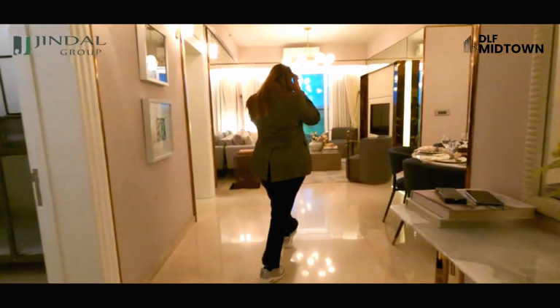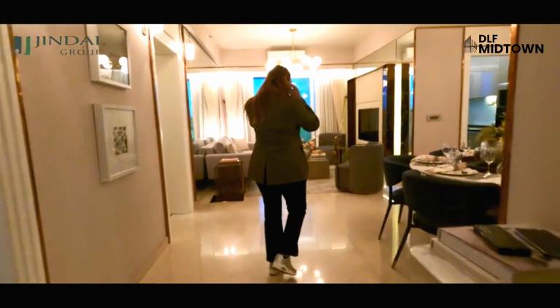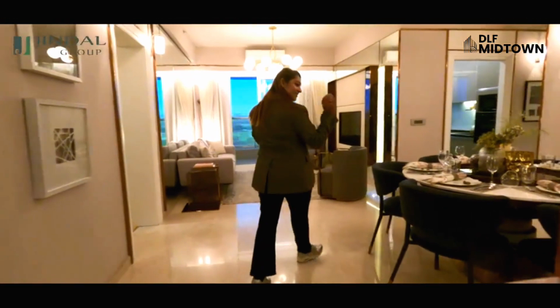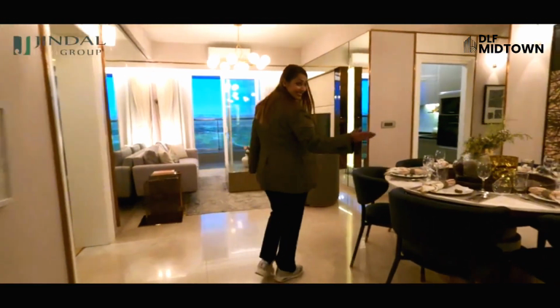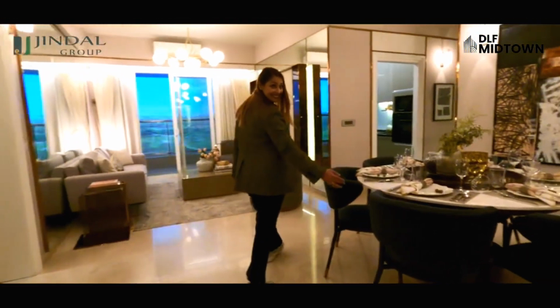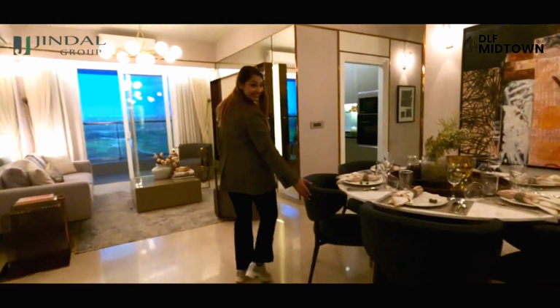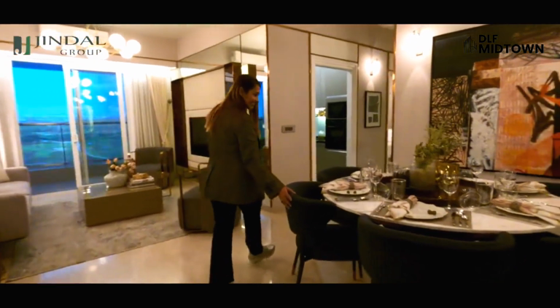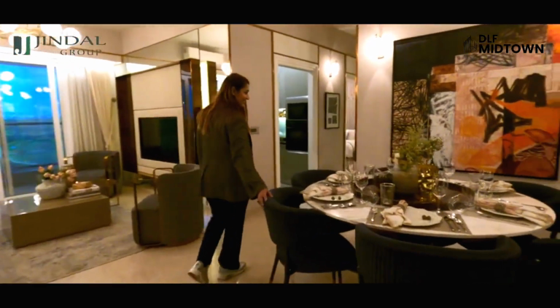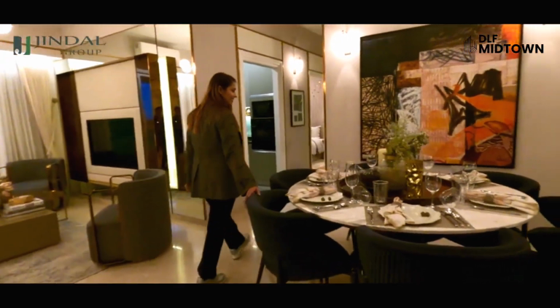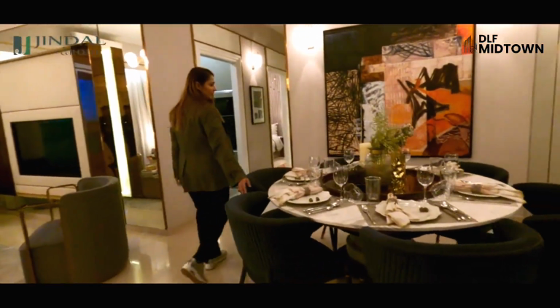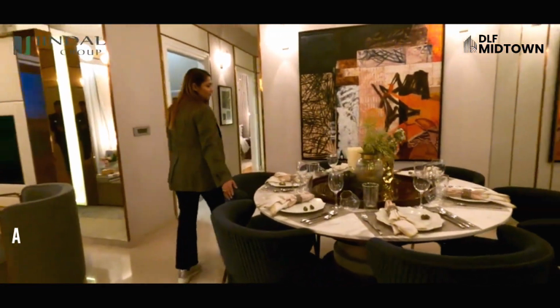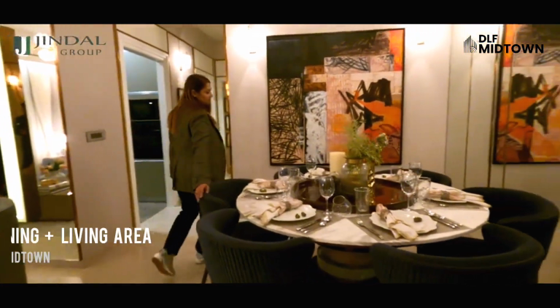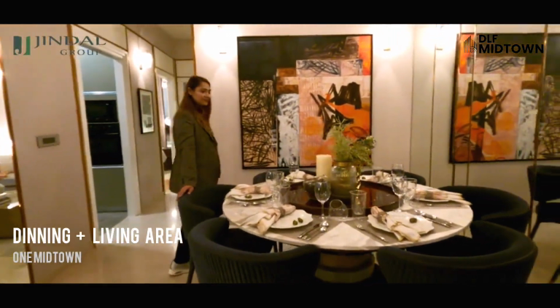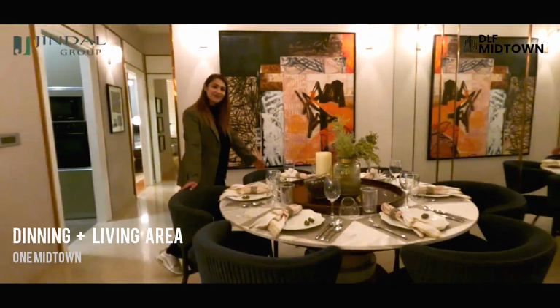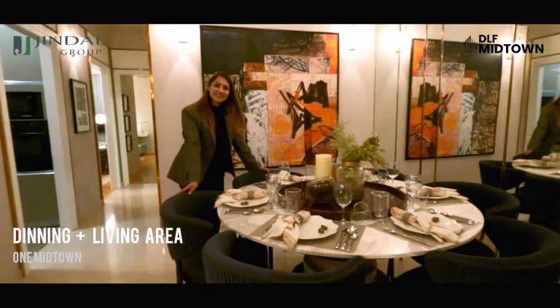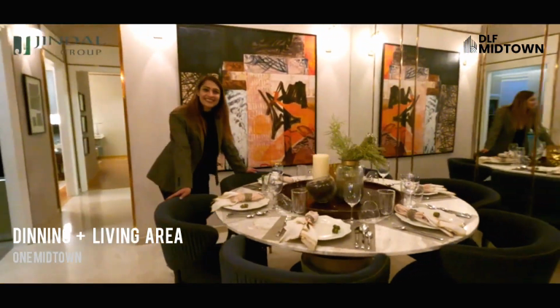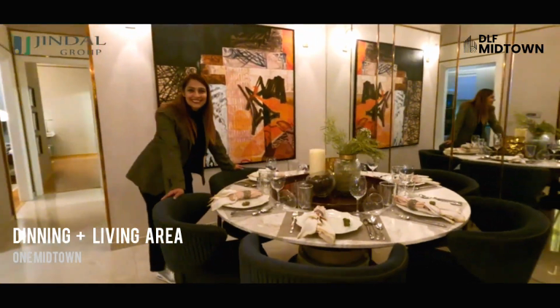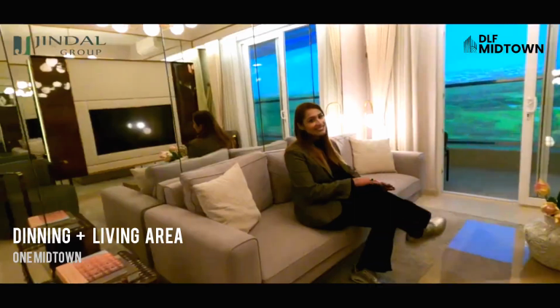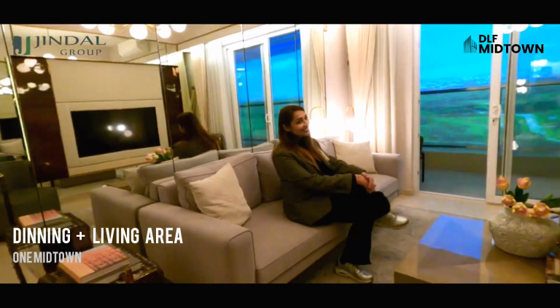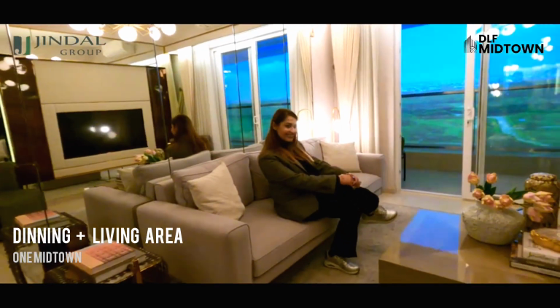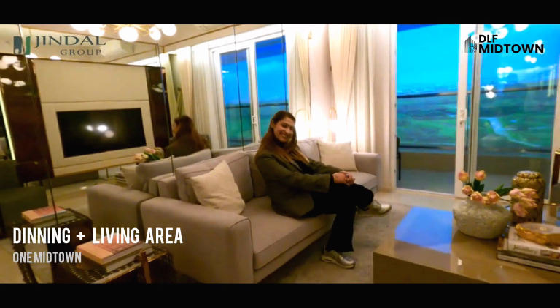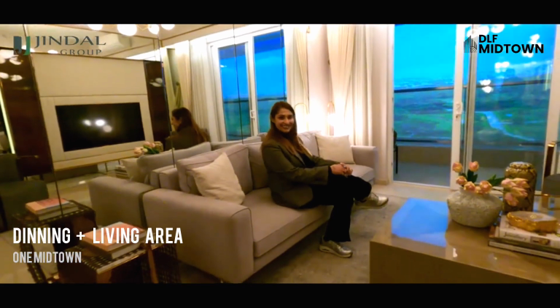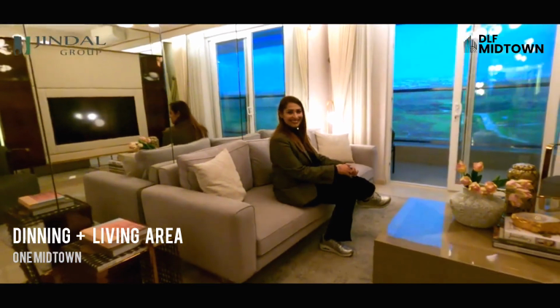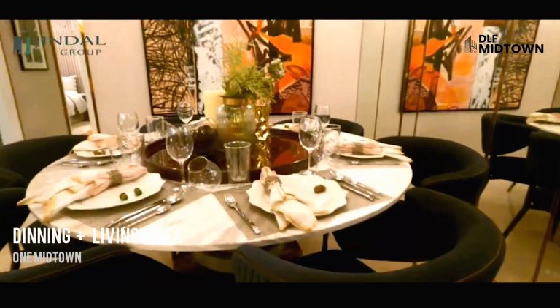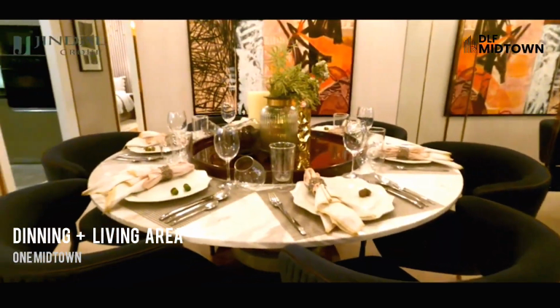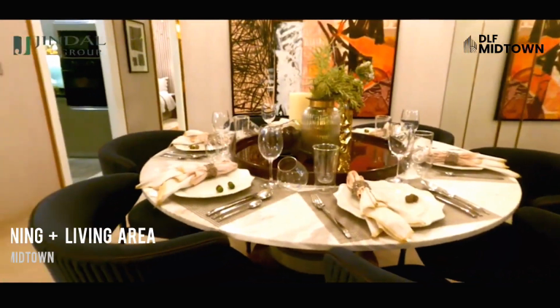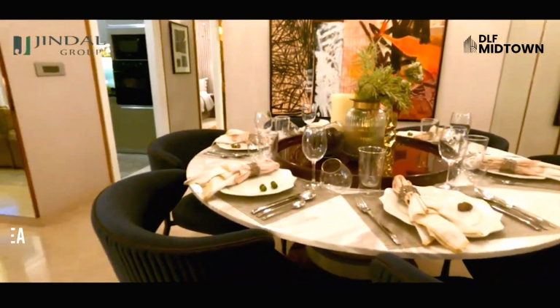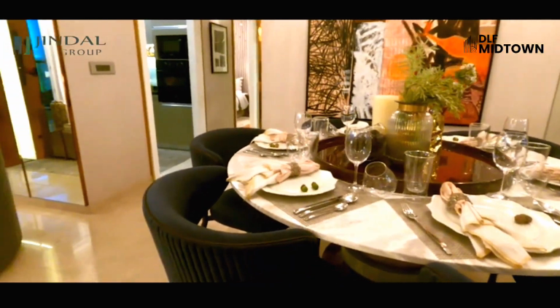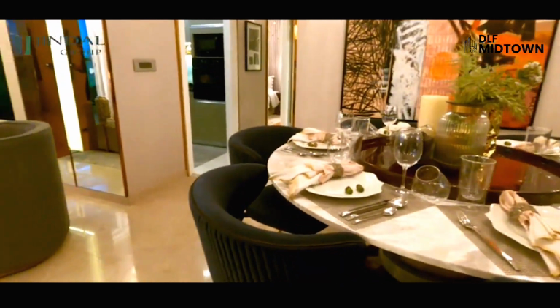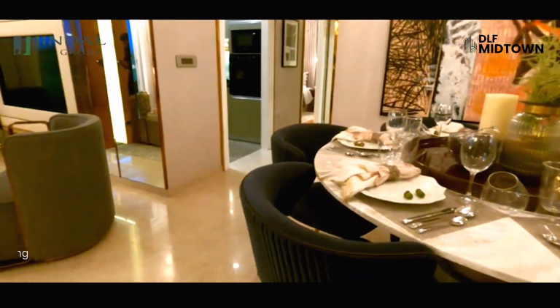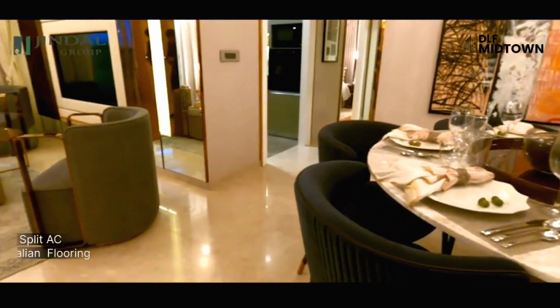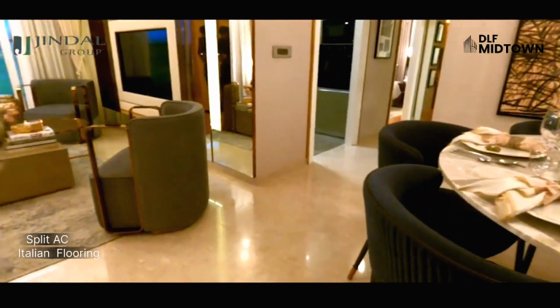In the entrance, there is Italian flooring with a dining area as well as a living area. You can see how spacious it is and how beautifully it is covered.